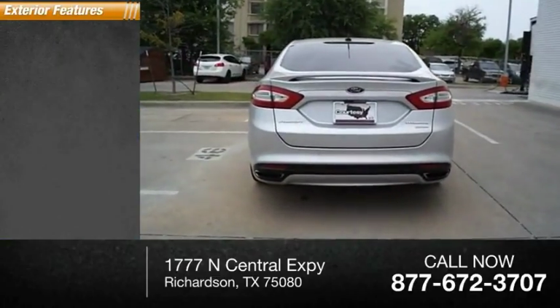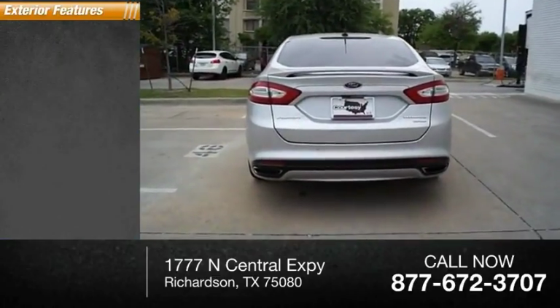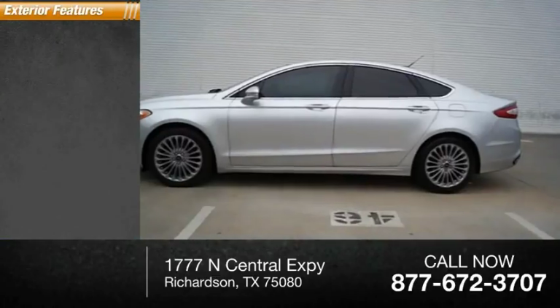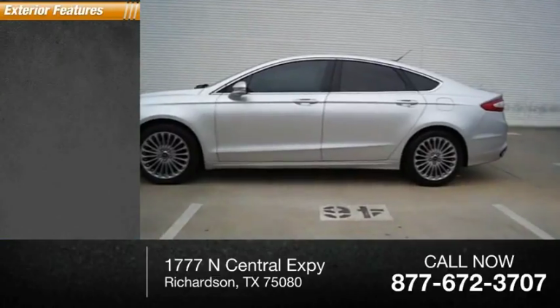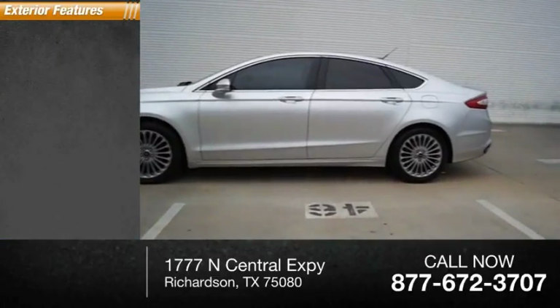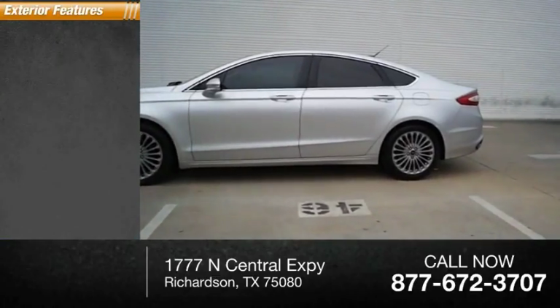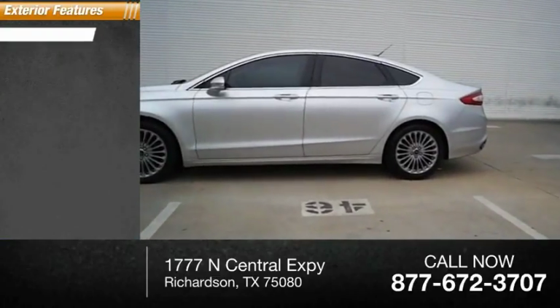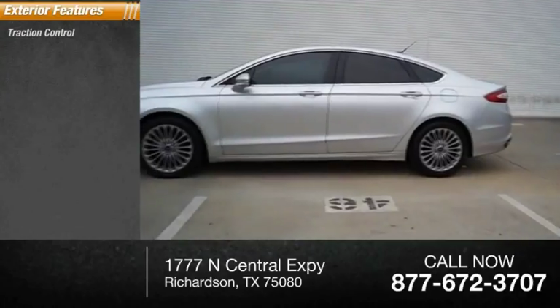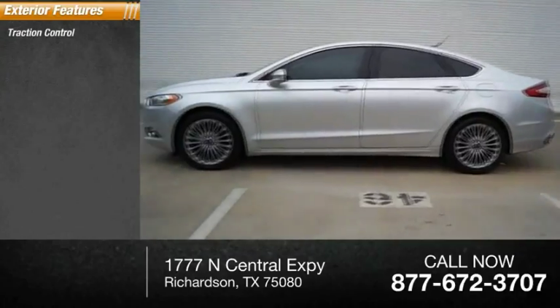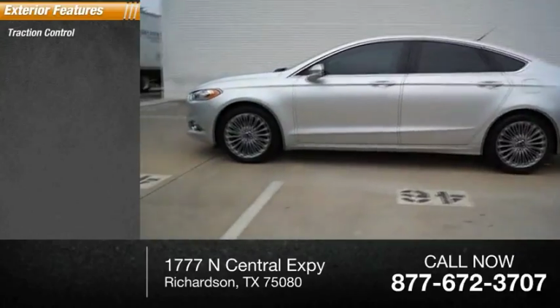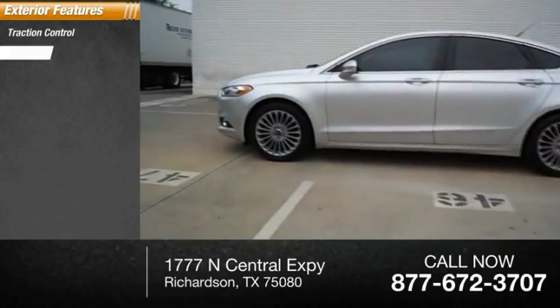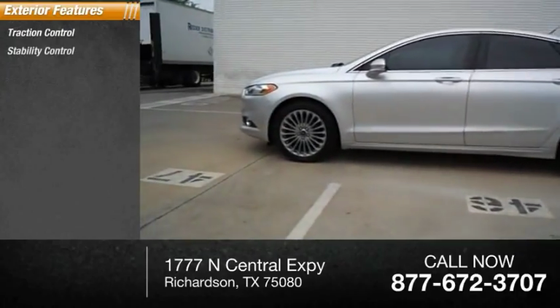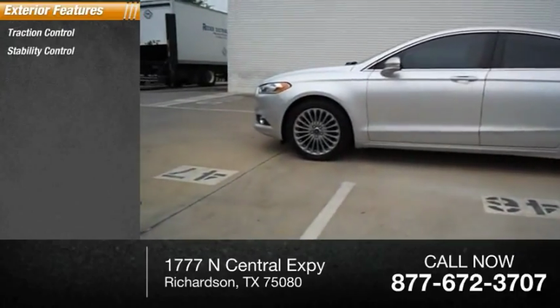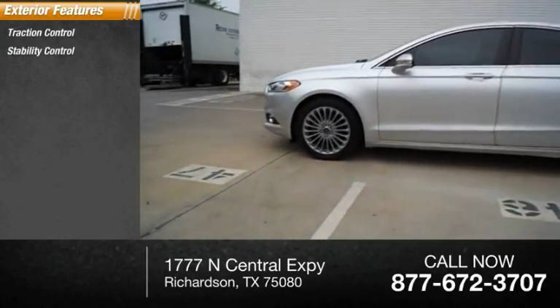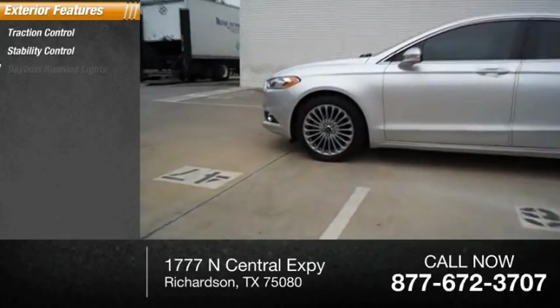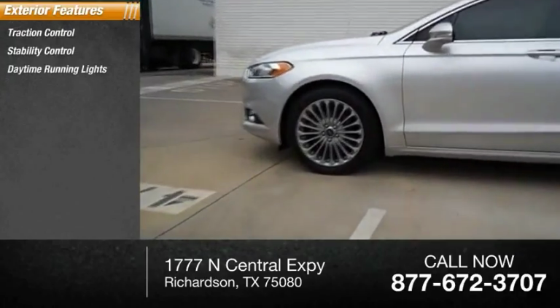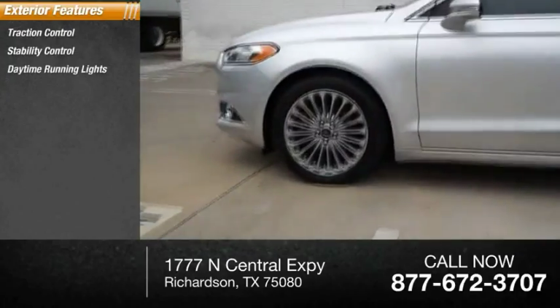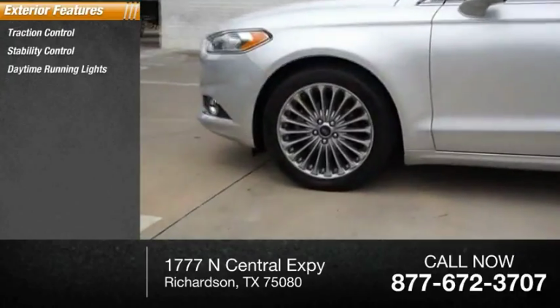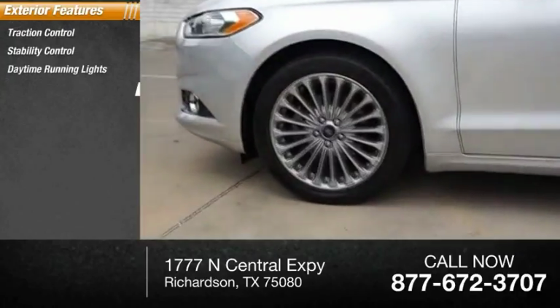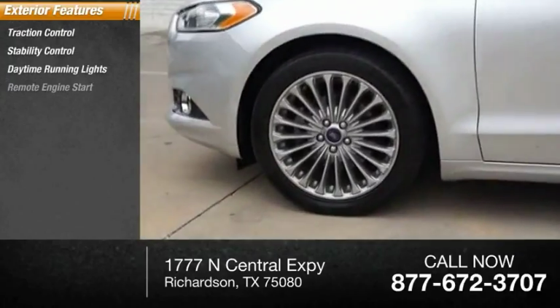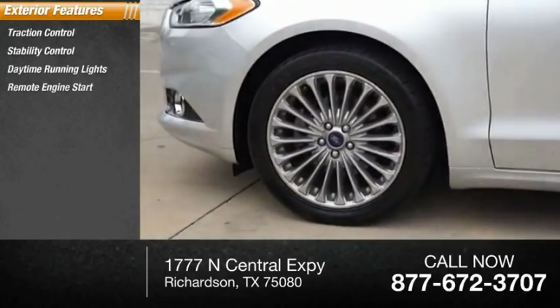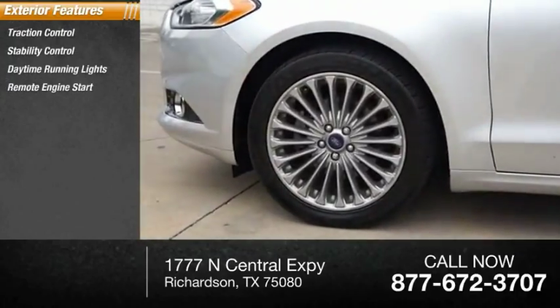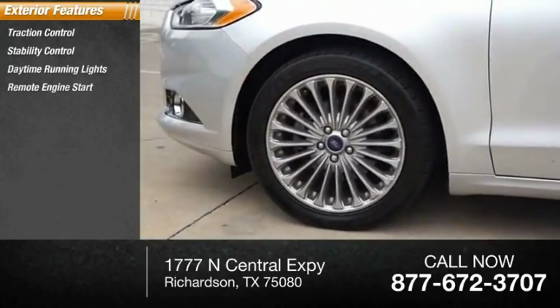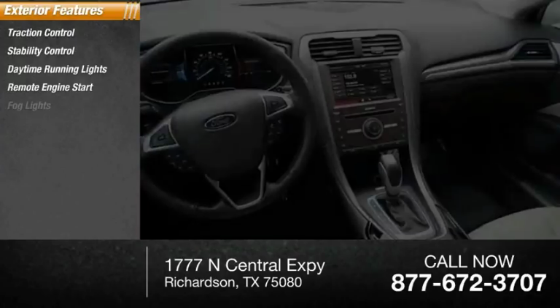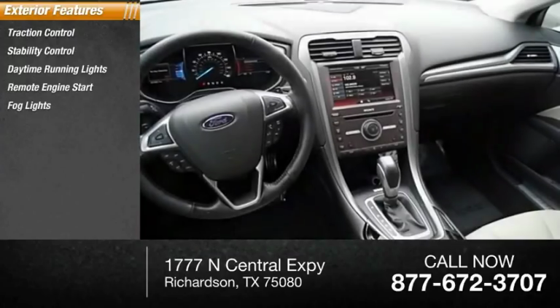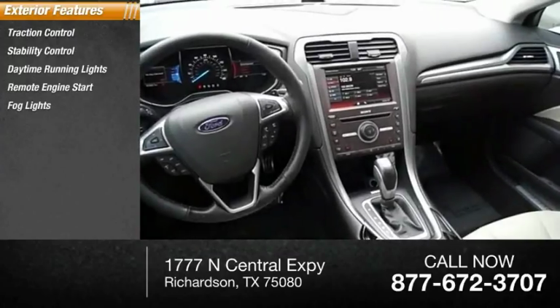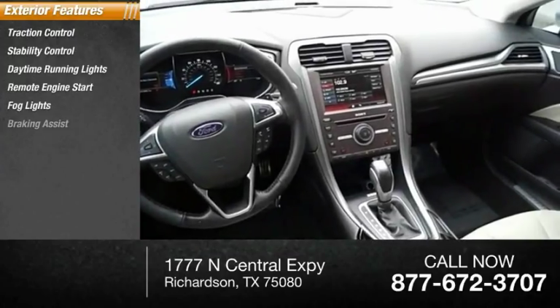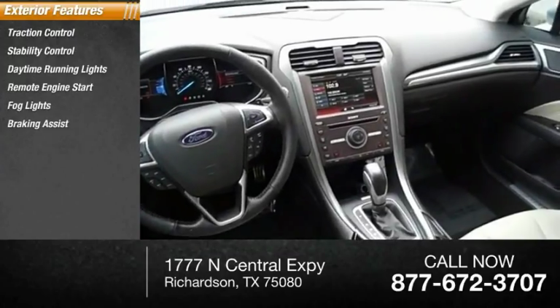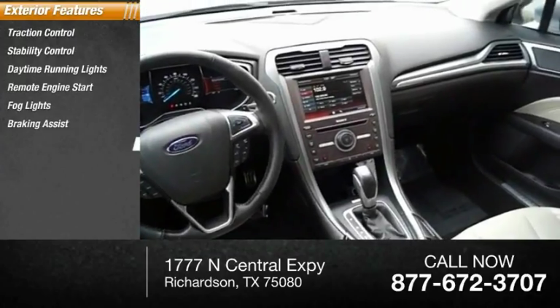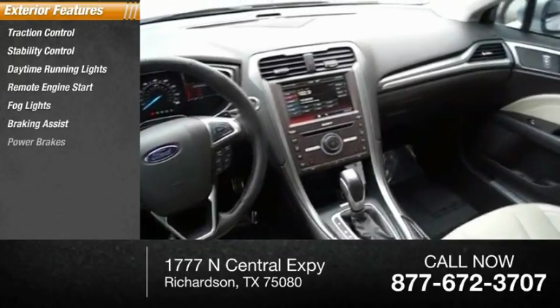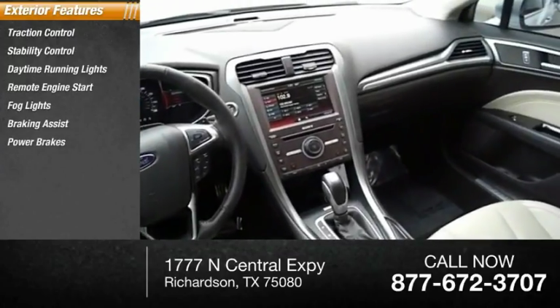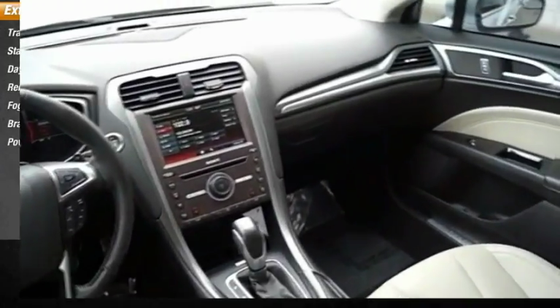Here are some of this vehicle's great options: traction control, stability control, daytime running lights, remote engine start, fog lights, braking assist, power brakes.